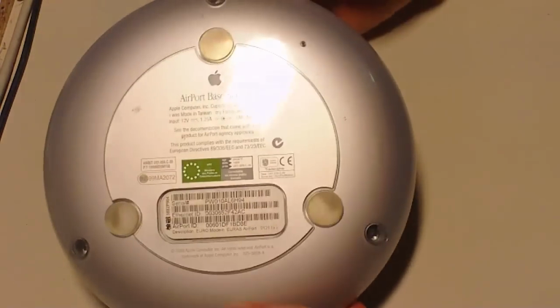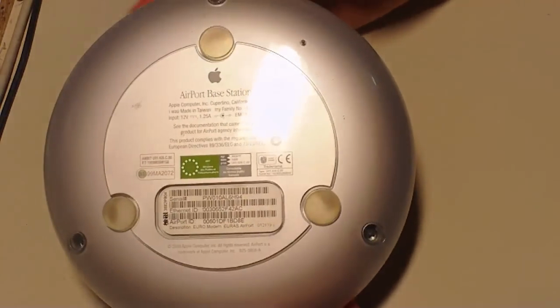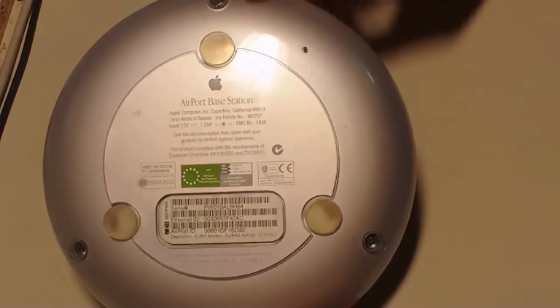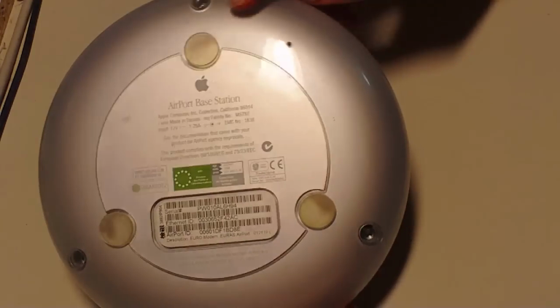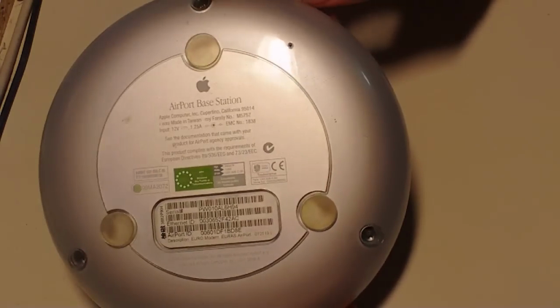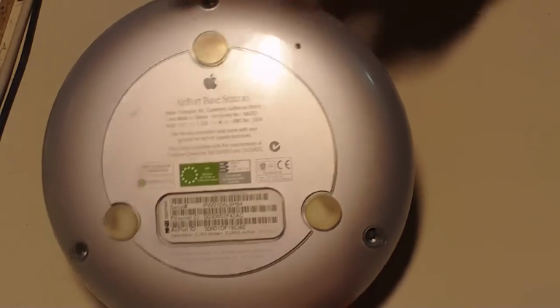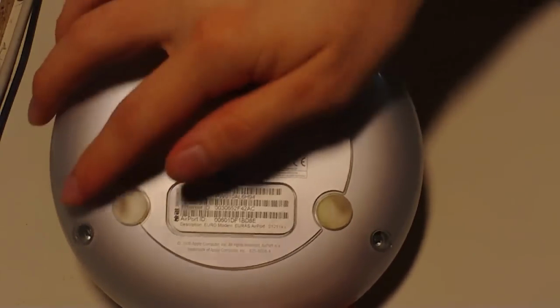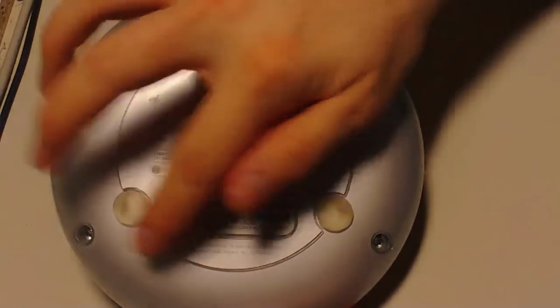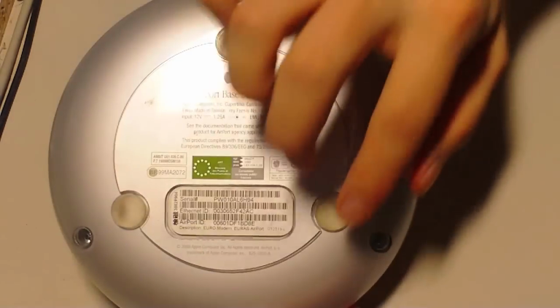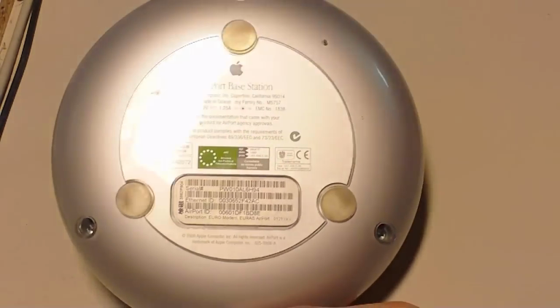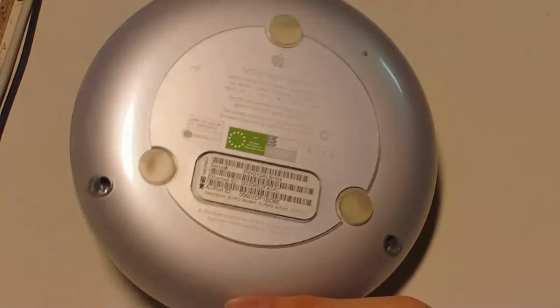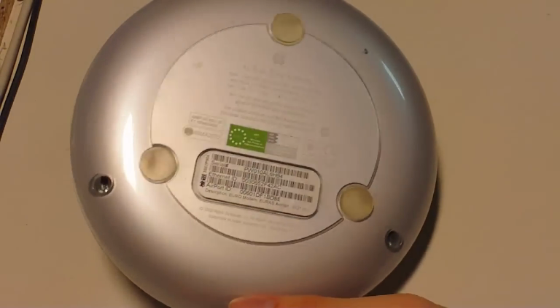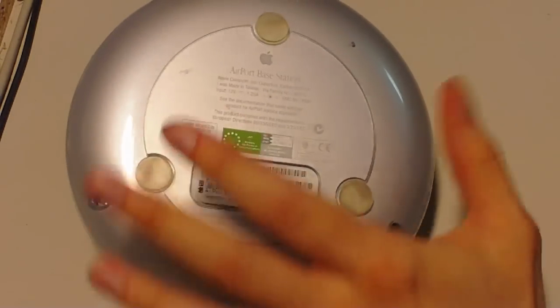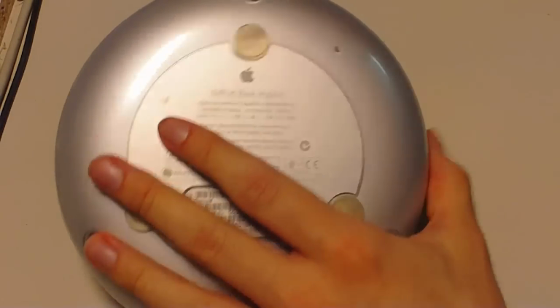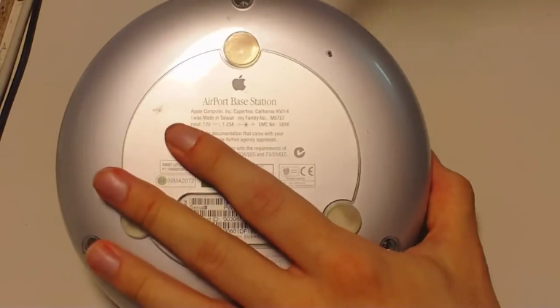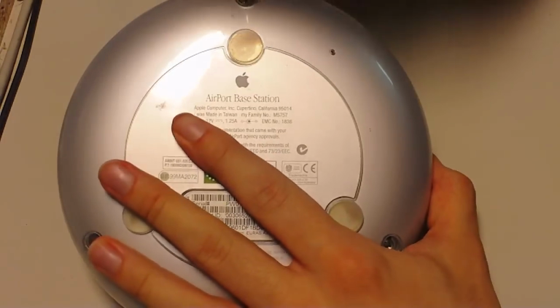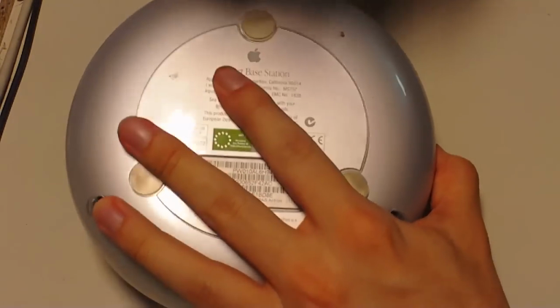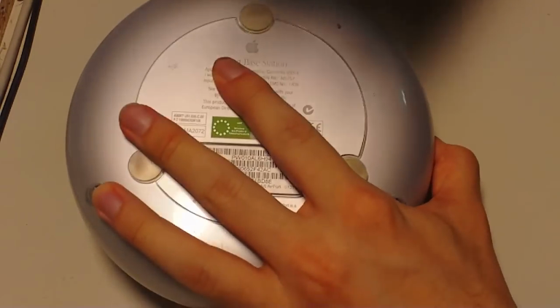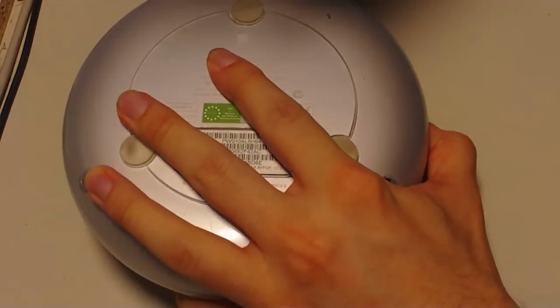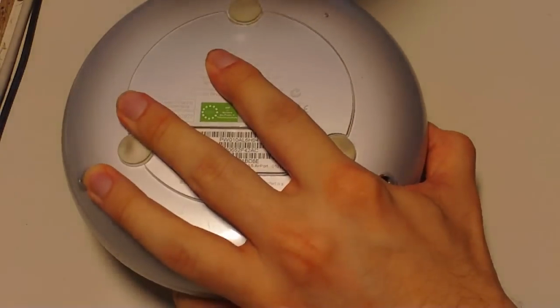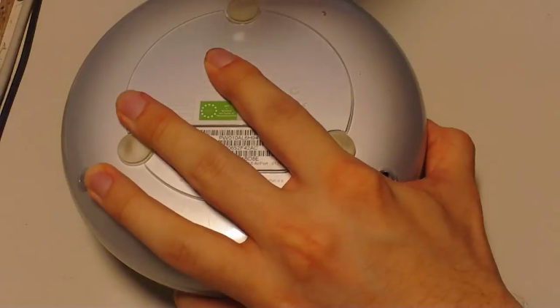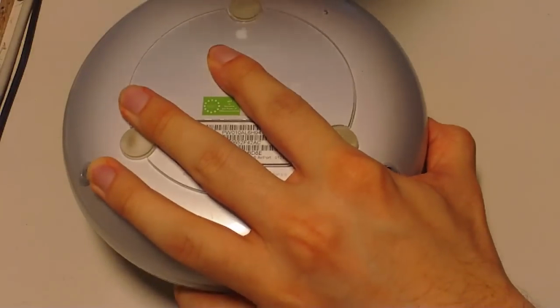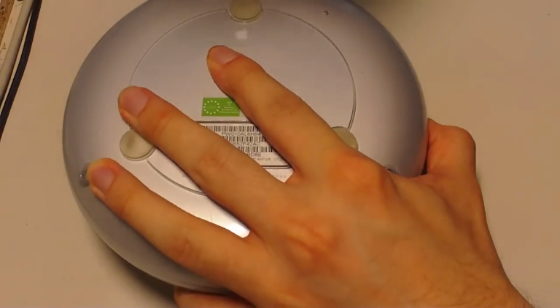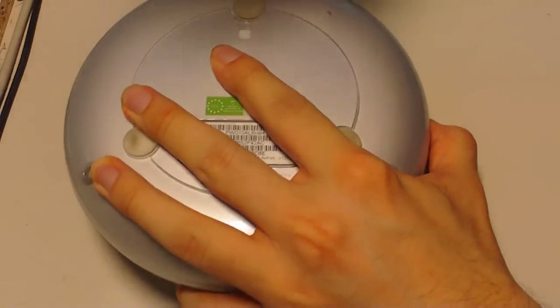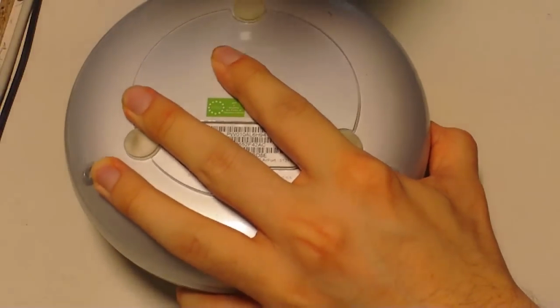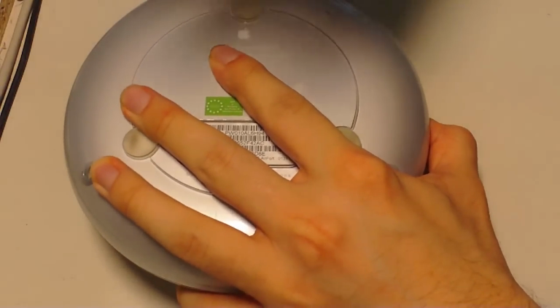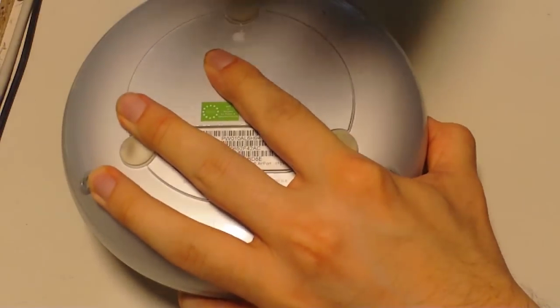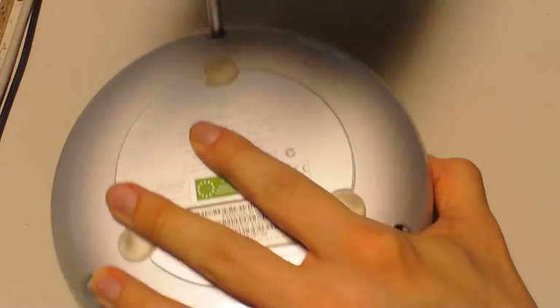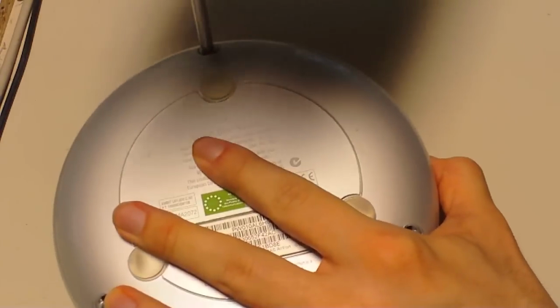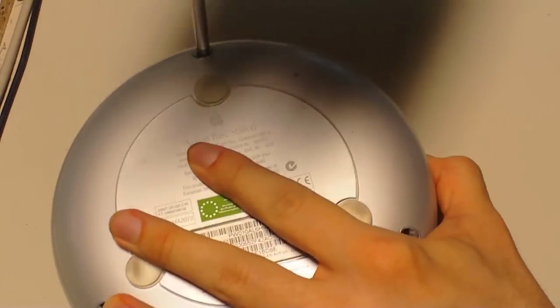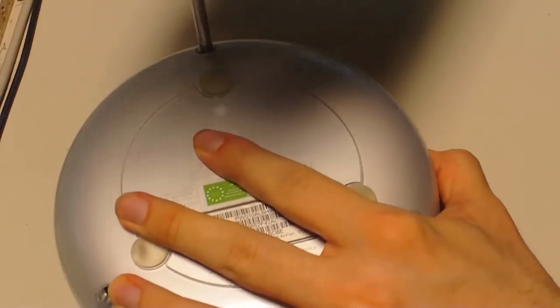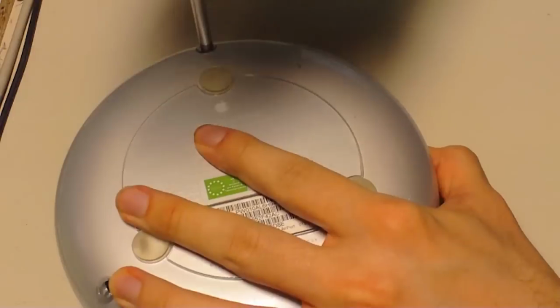You see three screws — one here, one on each side. Open the screws with a screwdriver of your choice. These are Phillips screws.